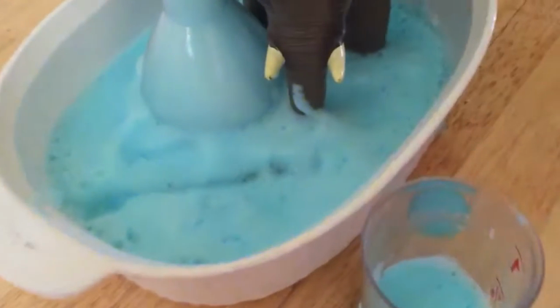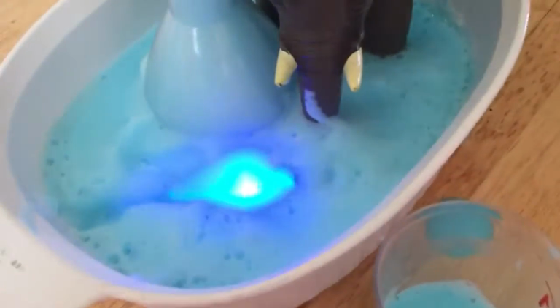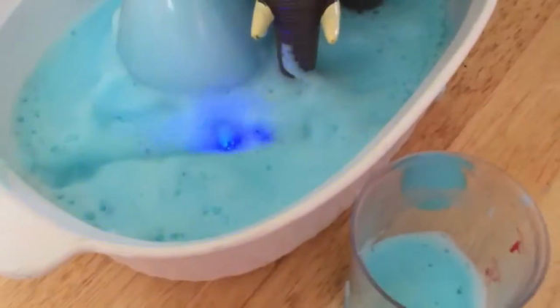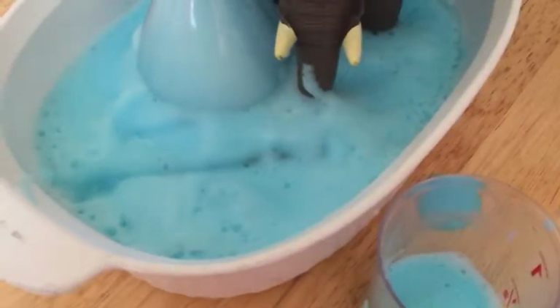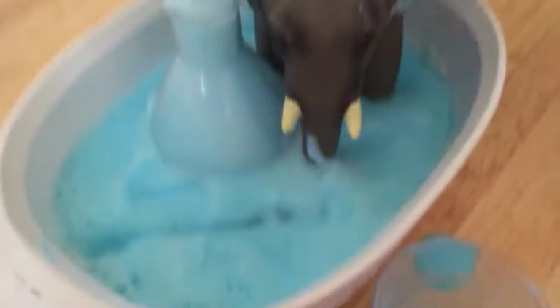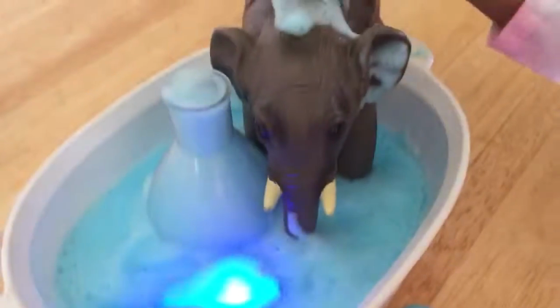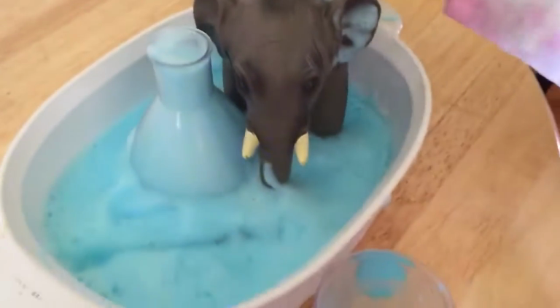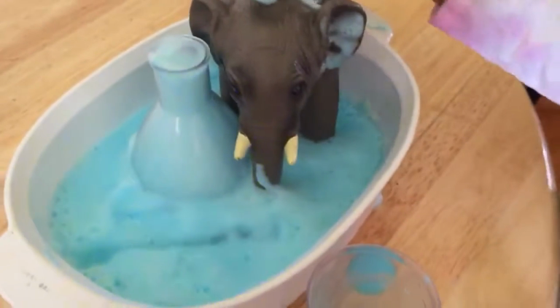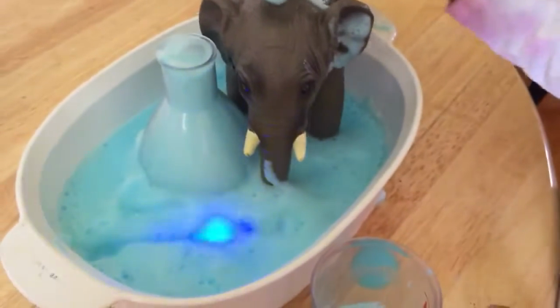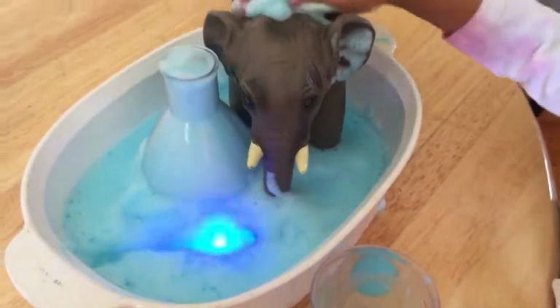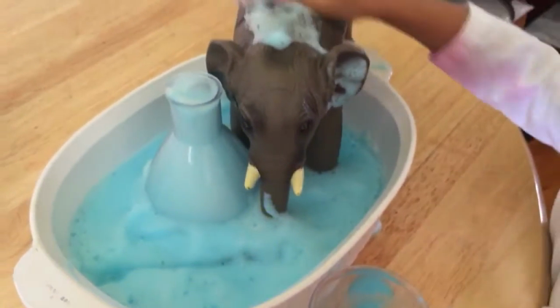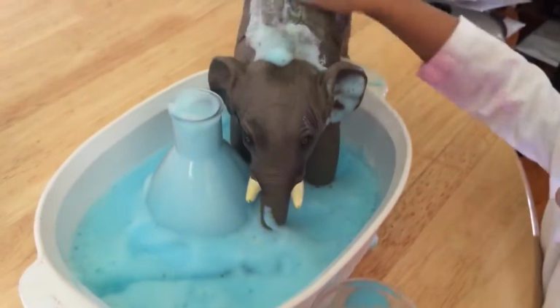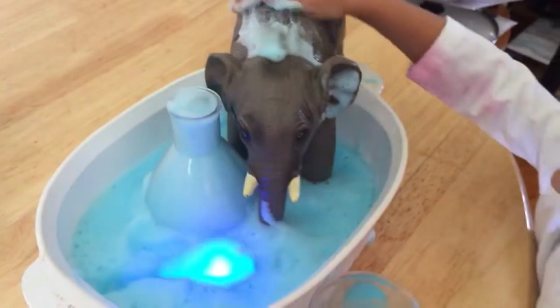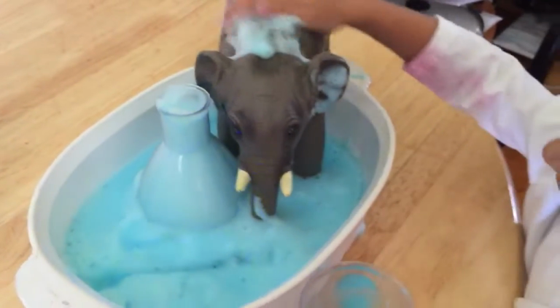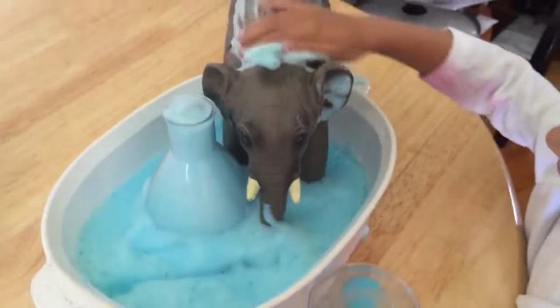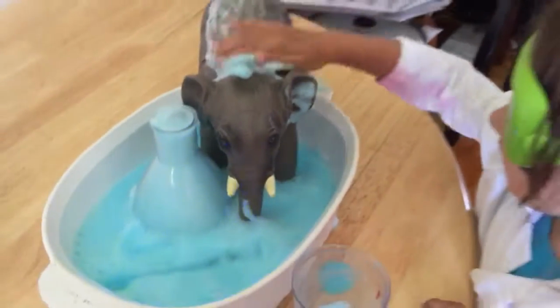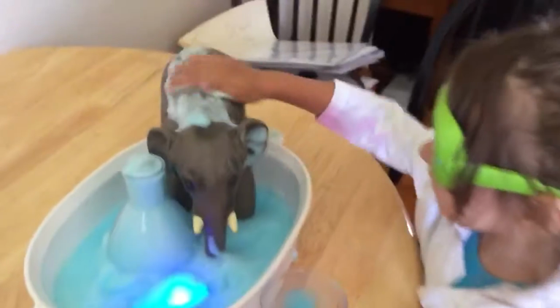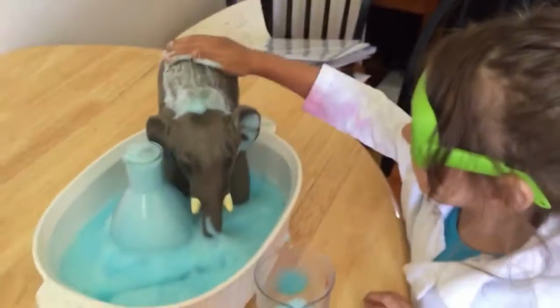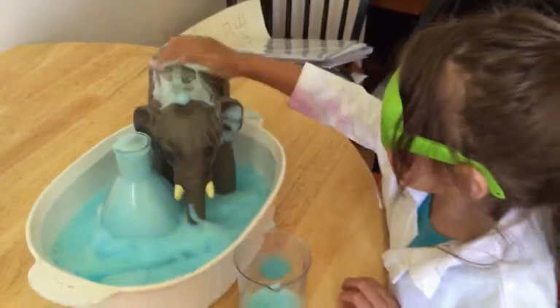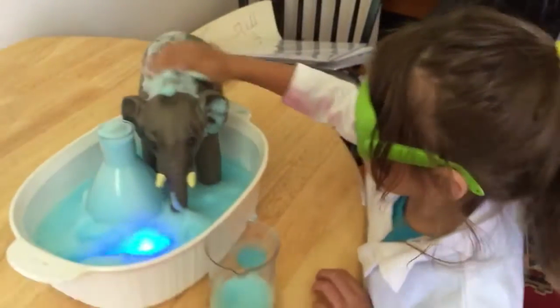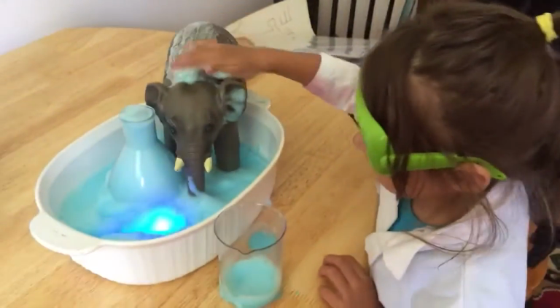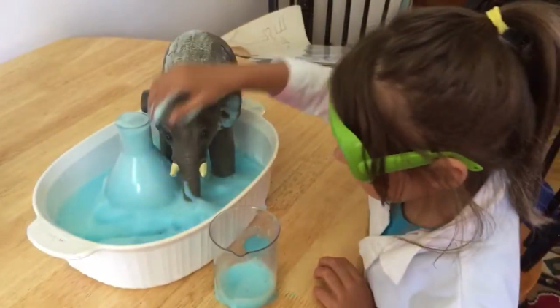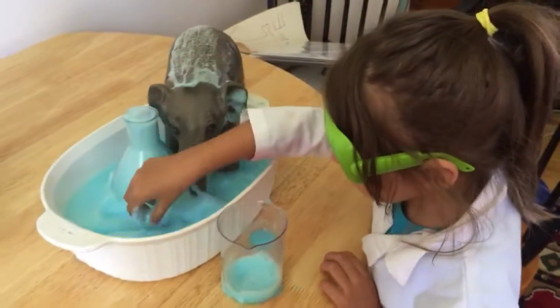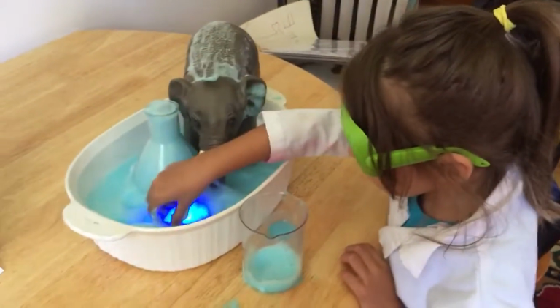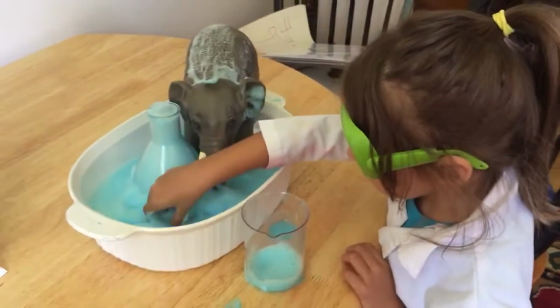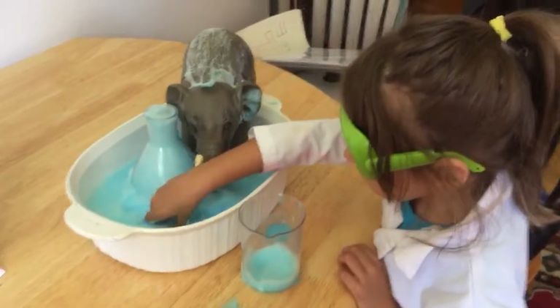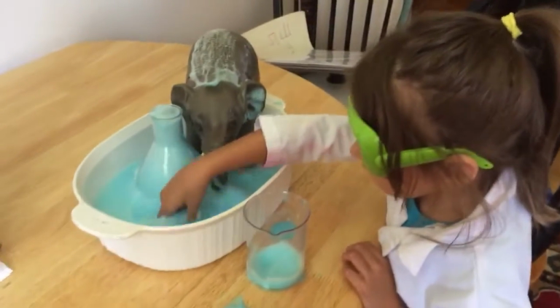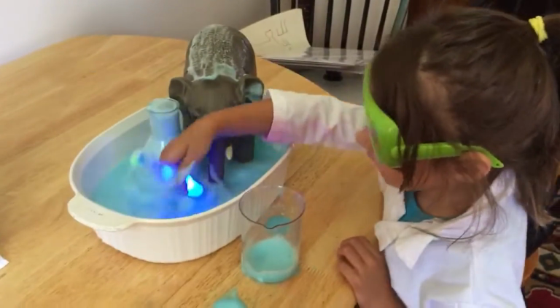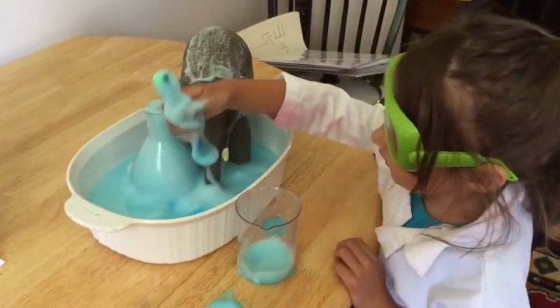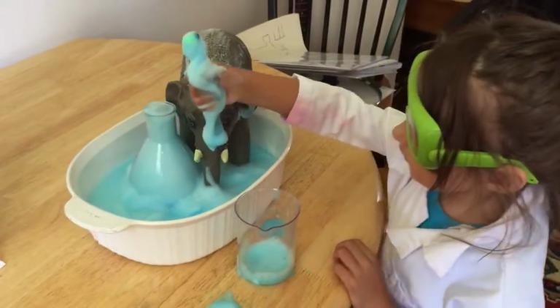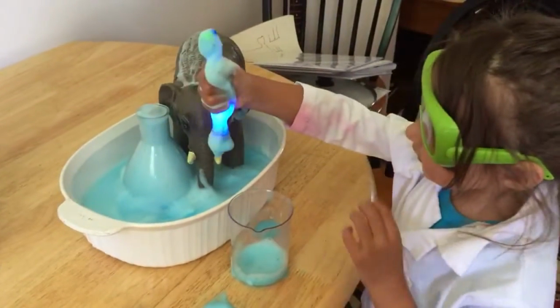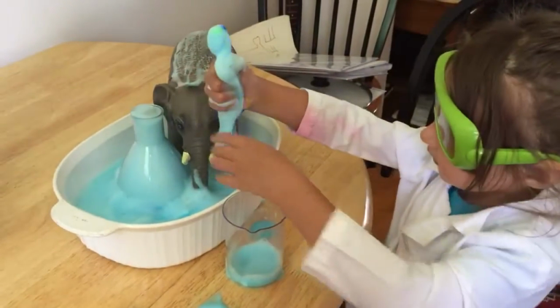Is that cool? Yeah, now it's a party in there. All right. Elephant toothpaste experiment successful.